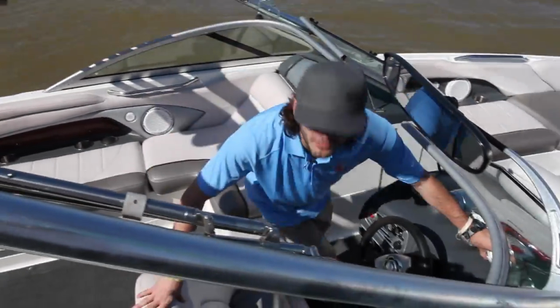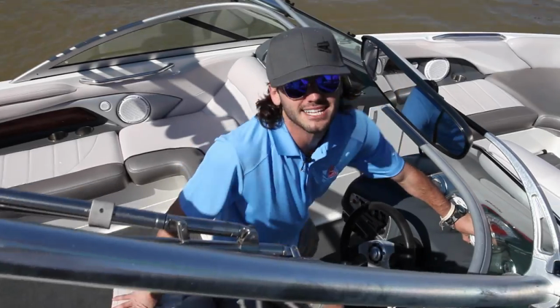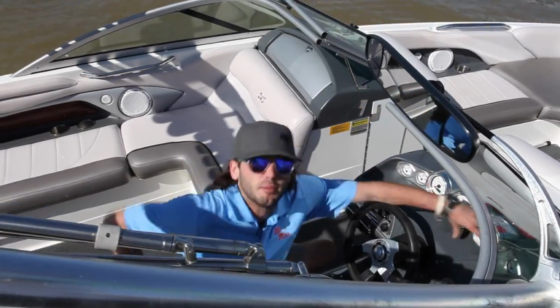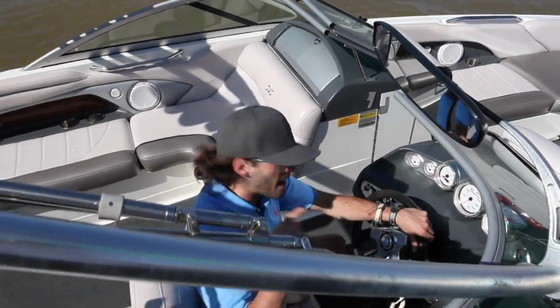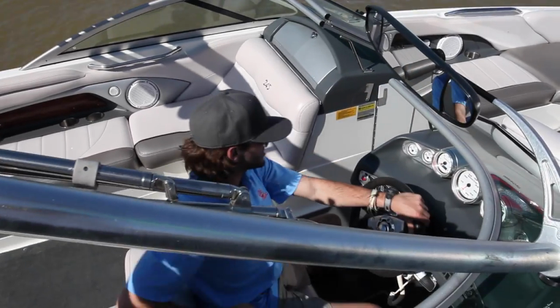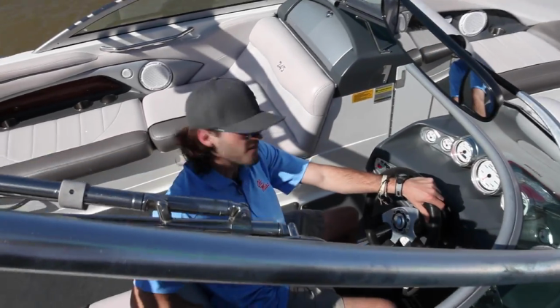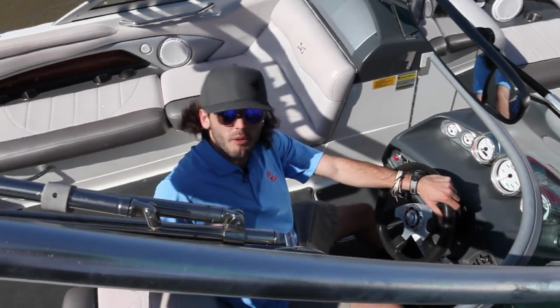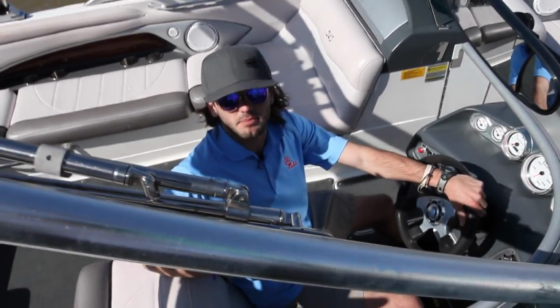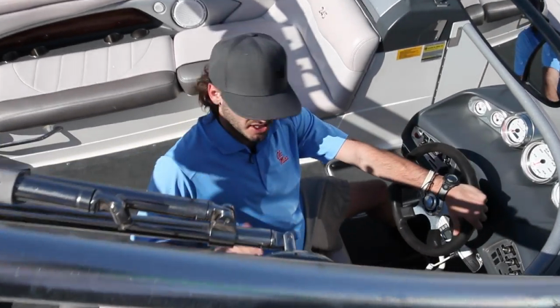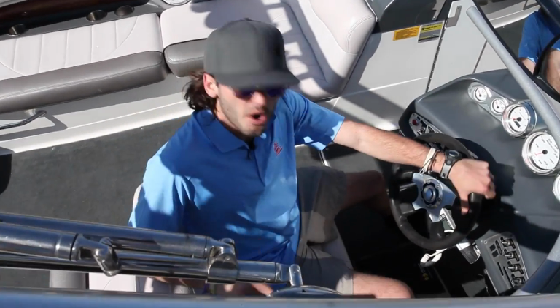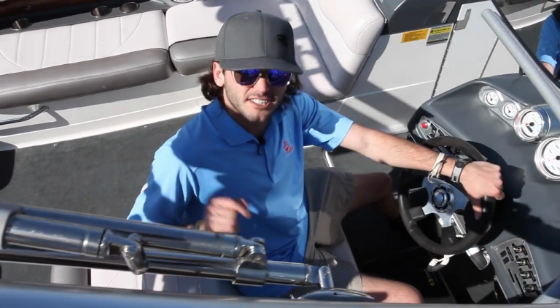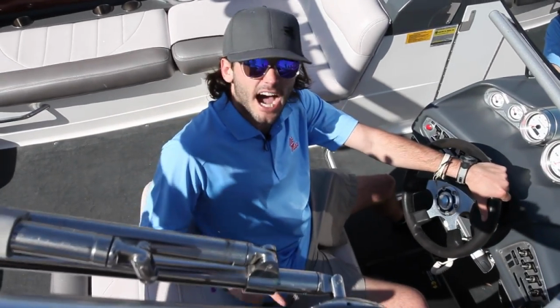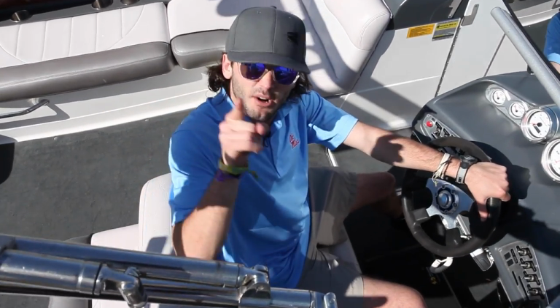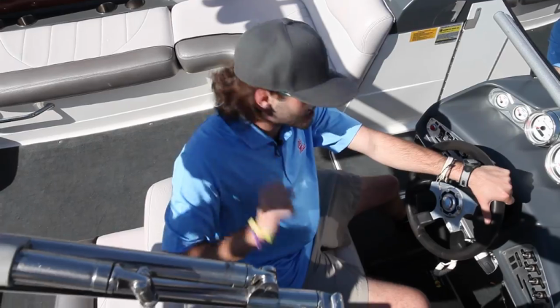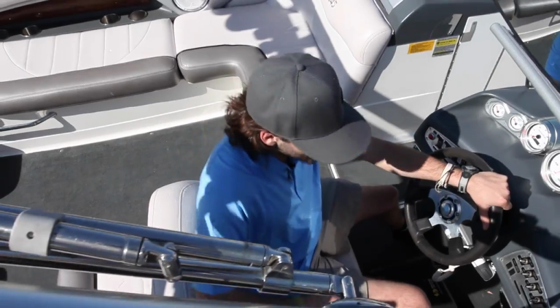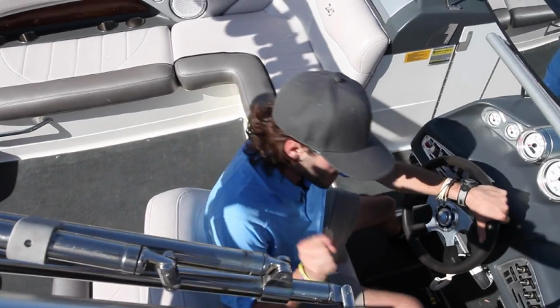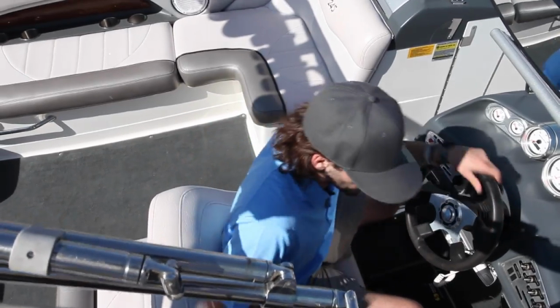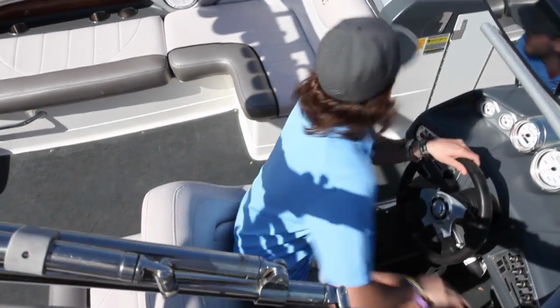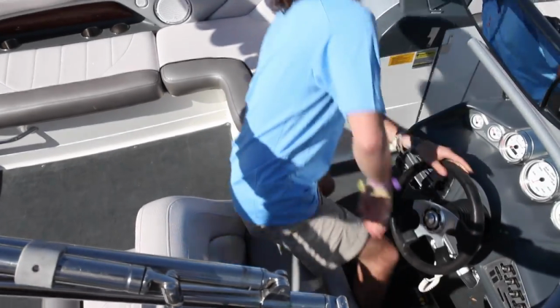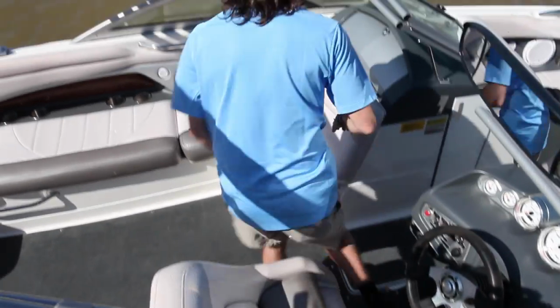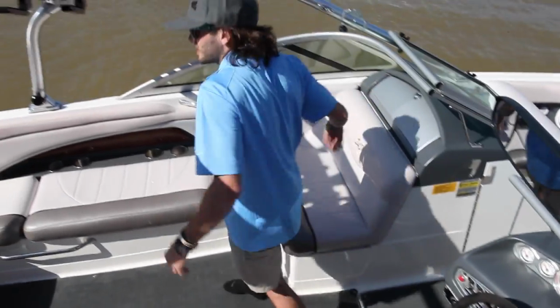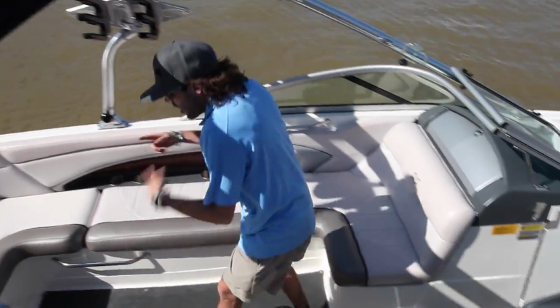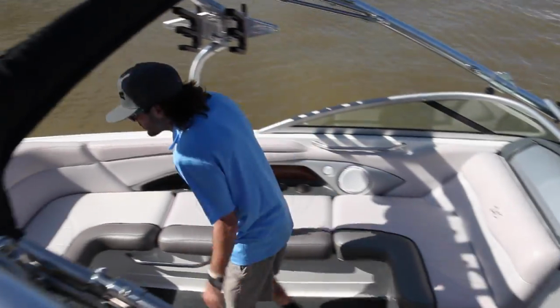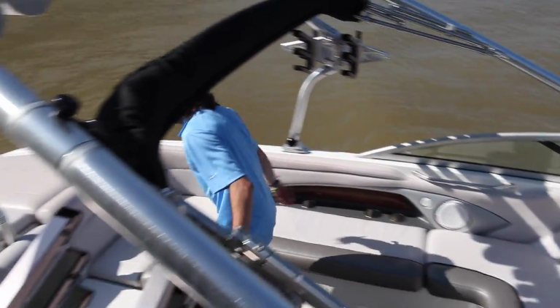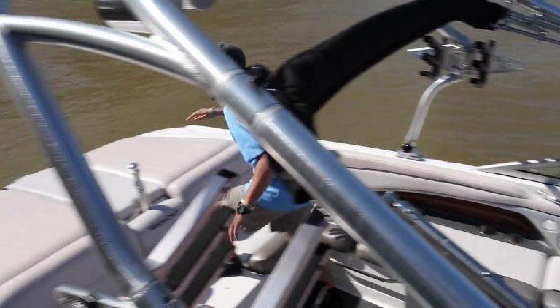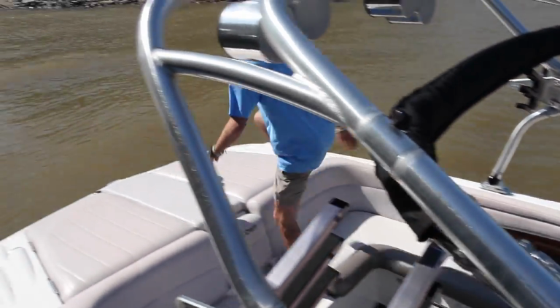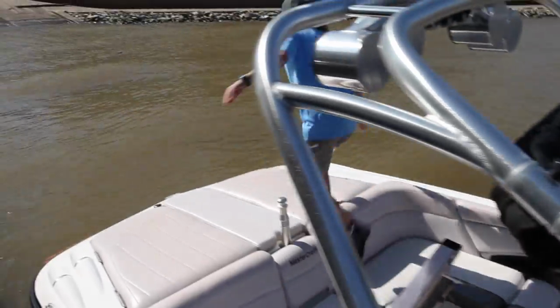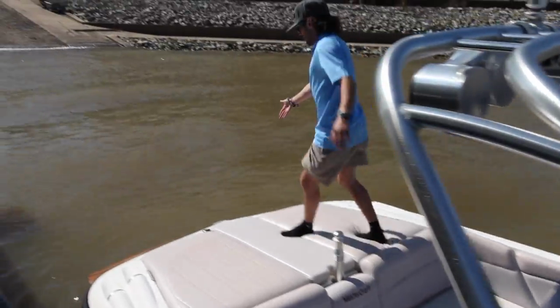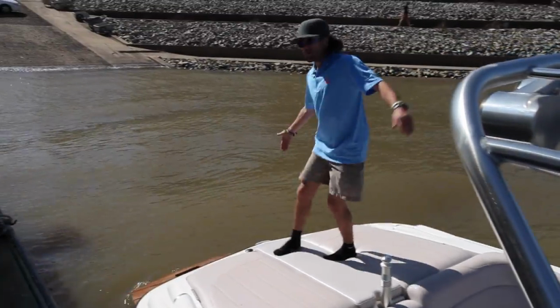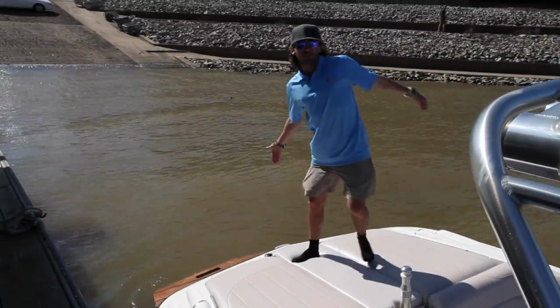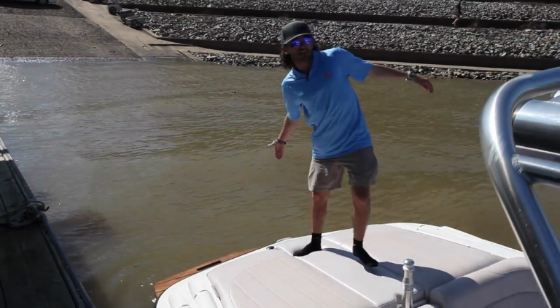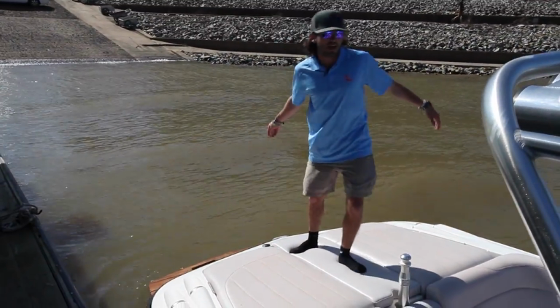Beautiful Perfect Pass system by Mastercraft — one of the best in the business. This boat runs like a top. It rides clean and it rides smooth. You got ballast all throughout the boat, multiple options for wakeboarding, and a beautiful teakwood deck on the back.